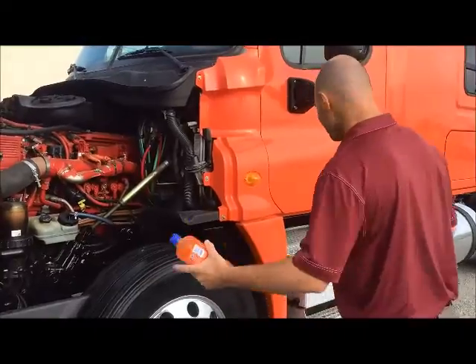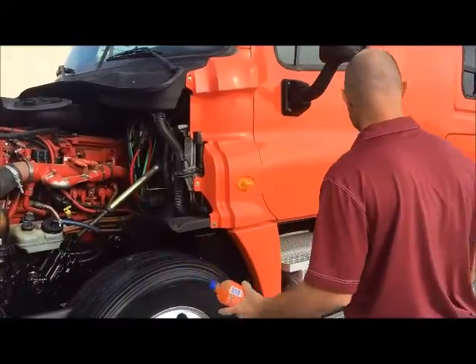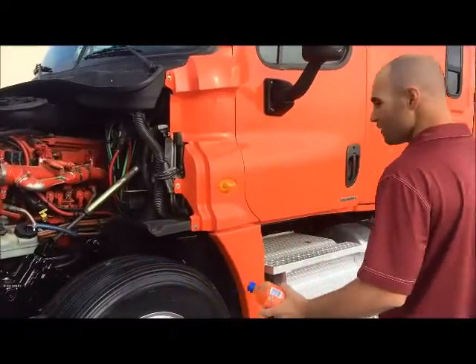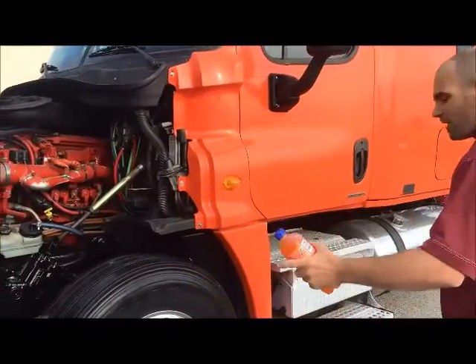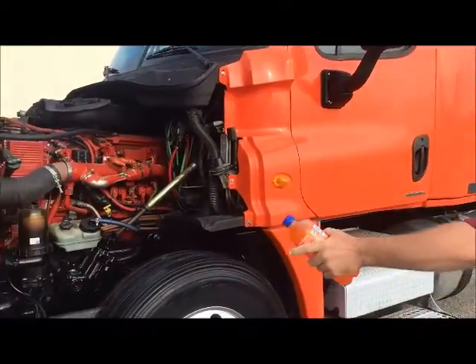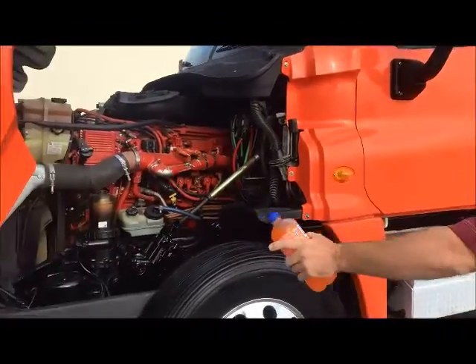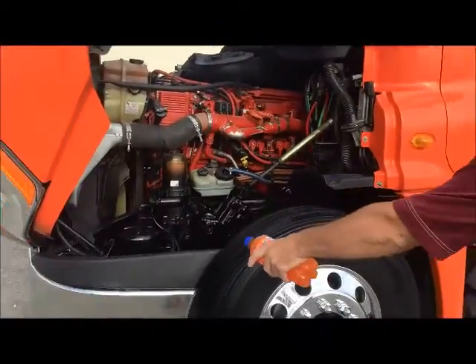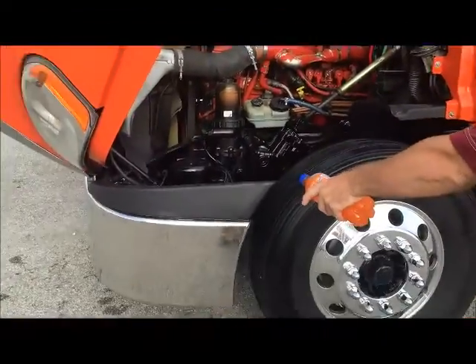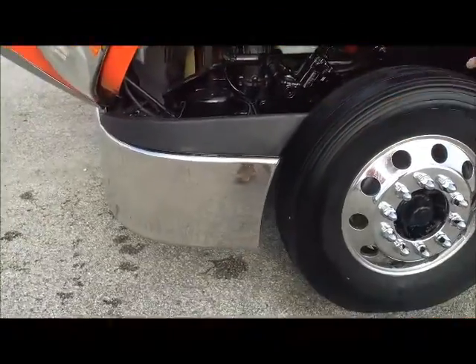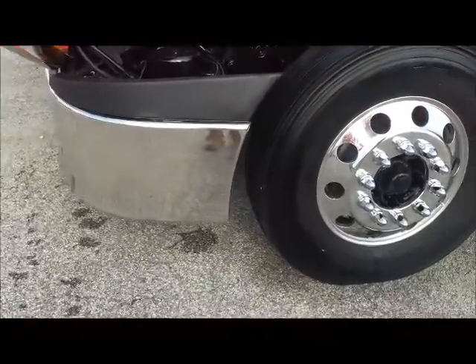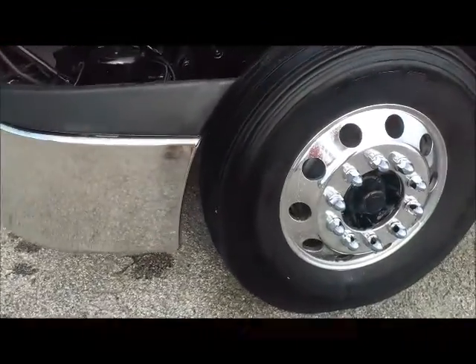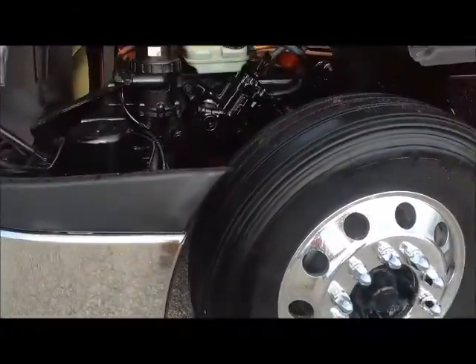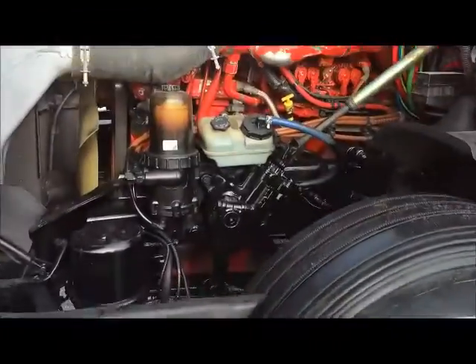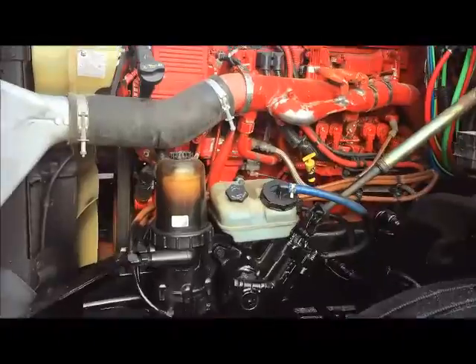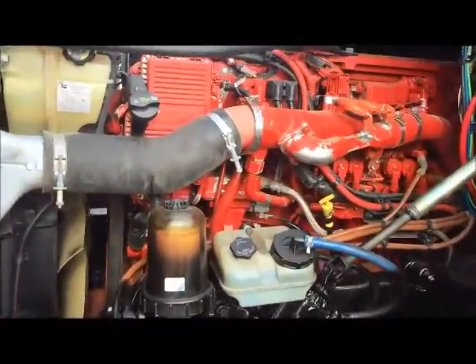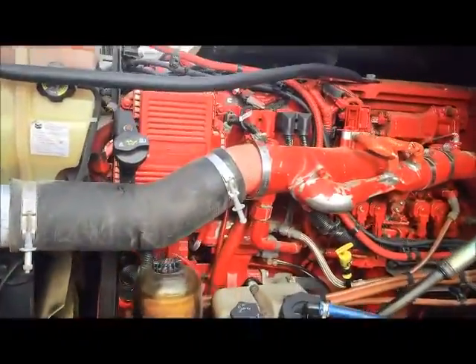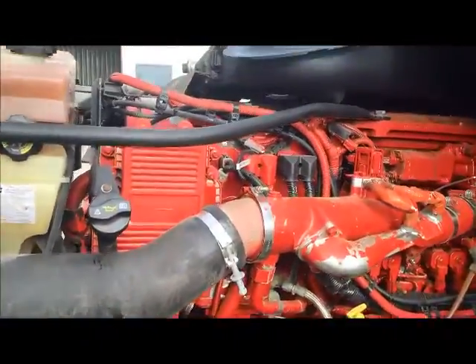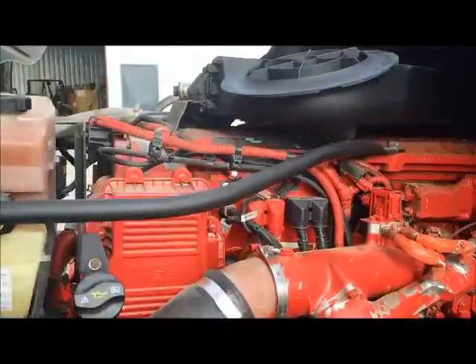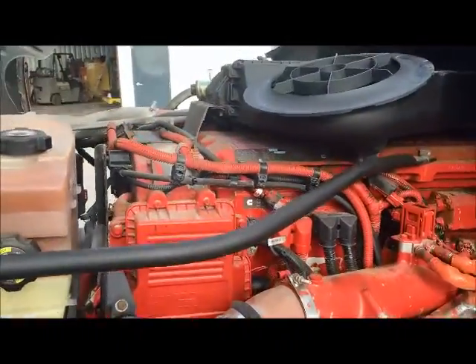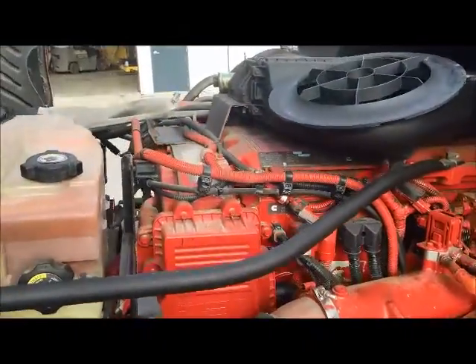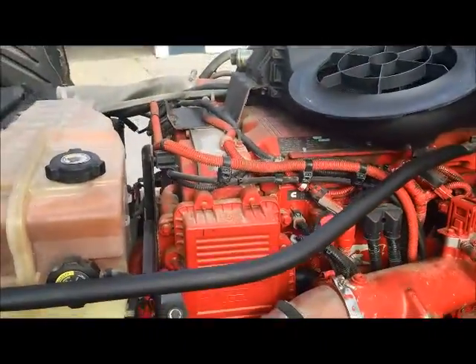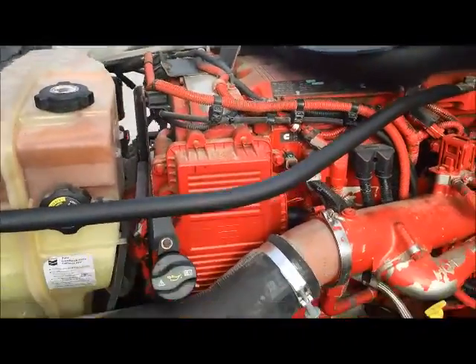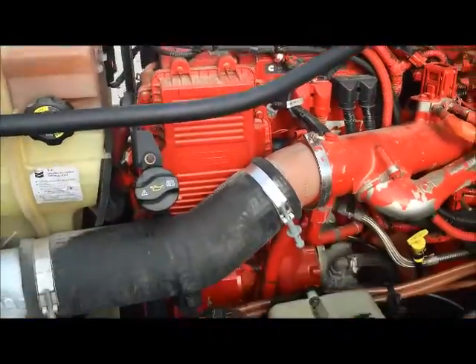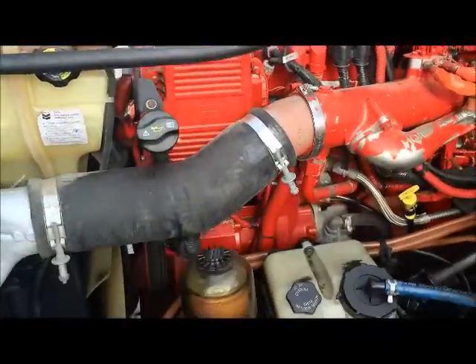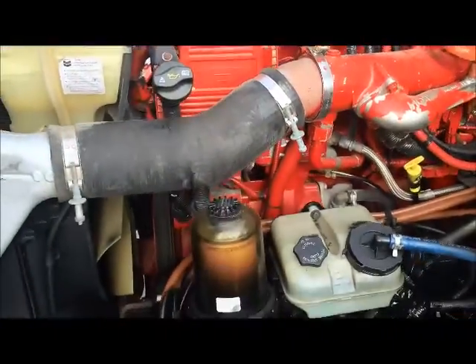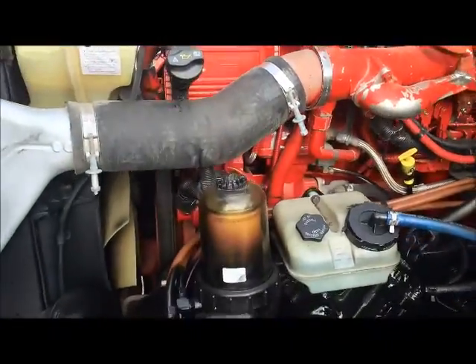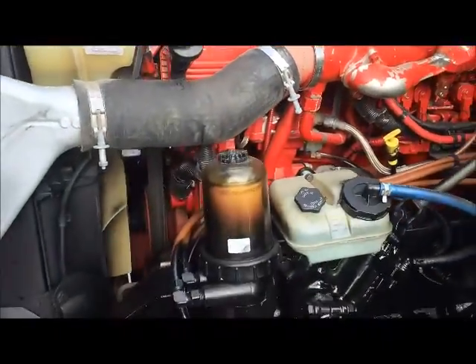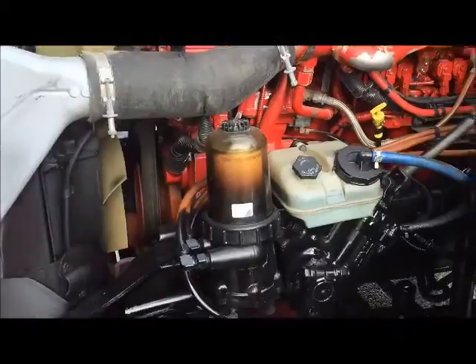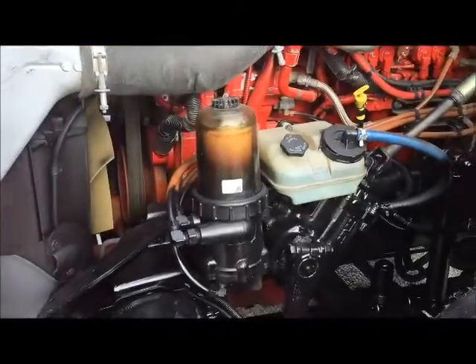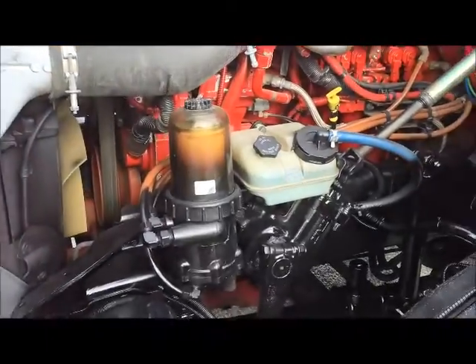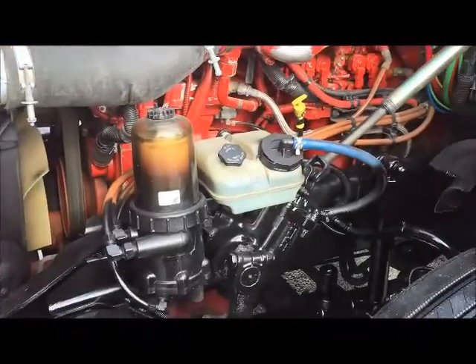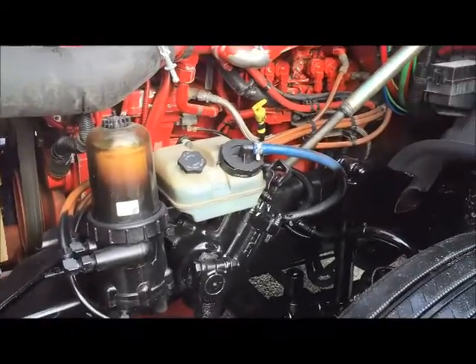This truck is beautiful. Look at this — from the chrome bumper, you got the aluminum wheels, polished tanks all the way around. This truck is beautiful. As you can see this Cascadia is powered by Cummins pushing 450 horse.